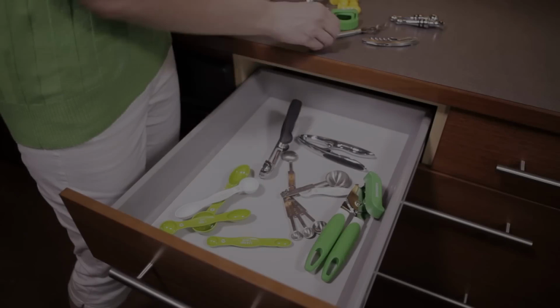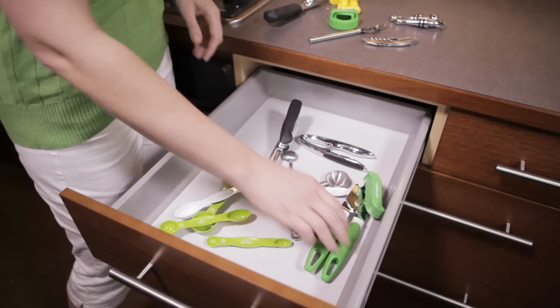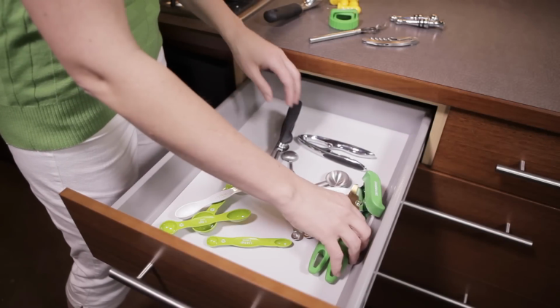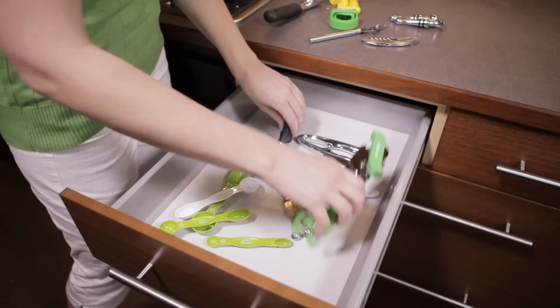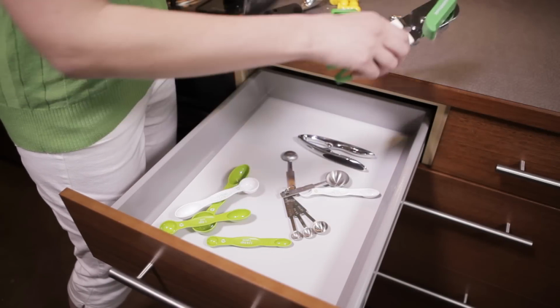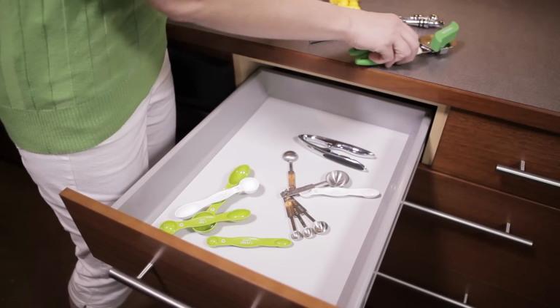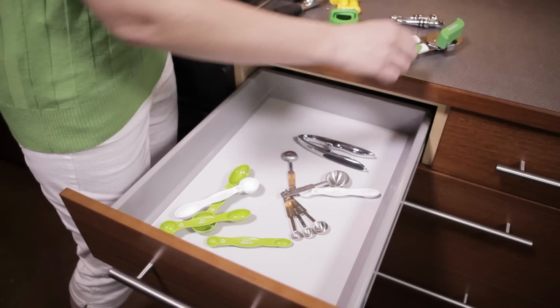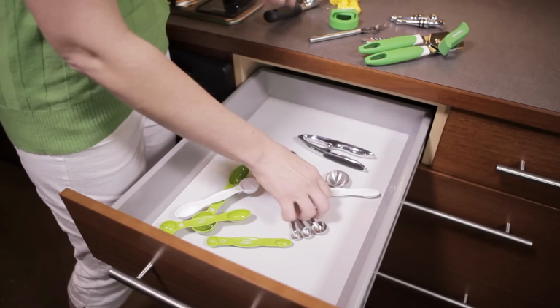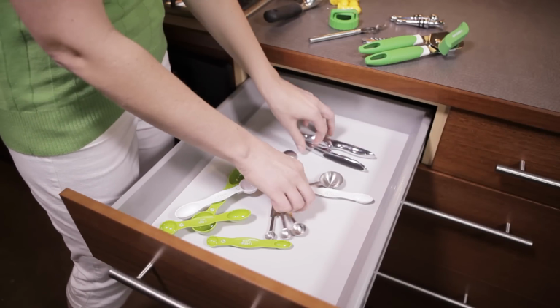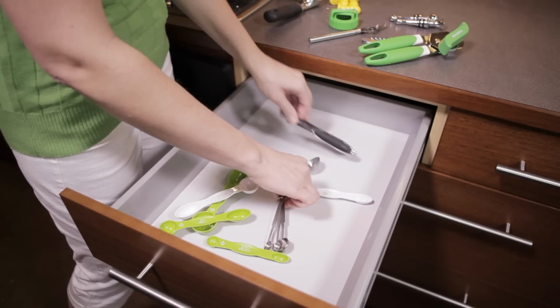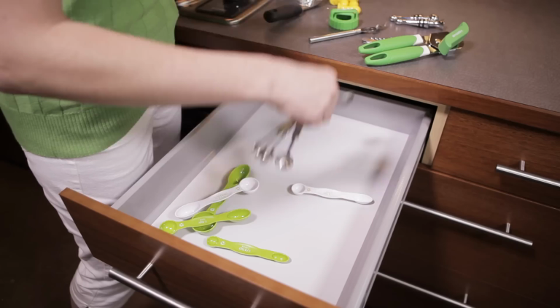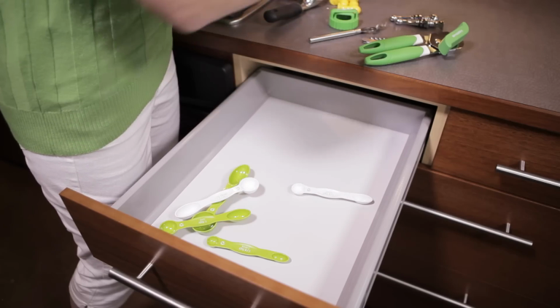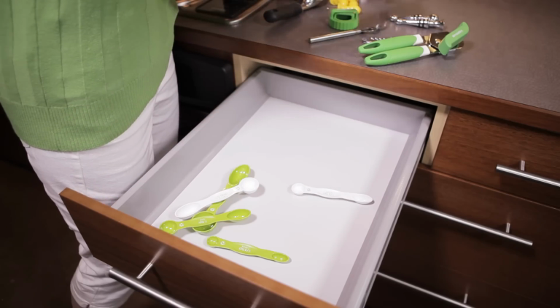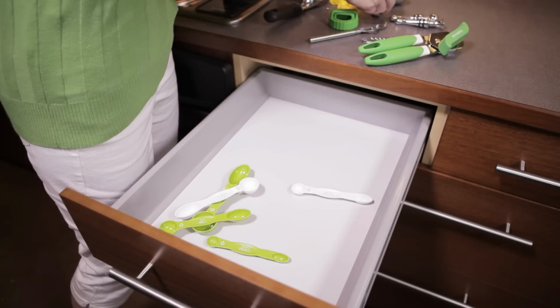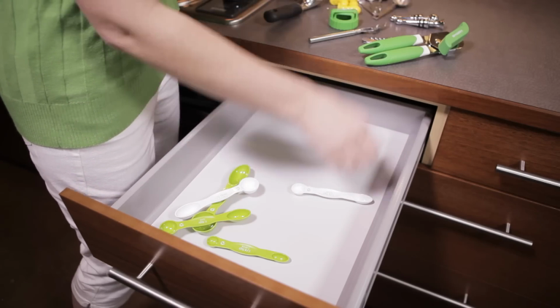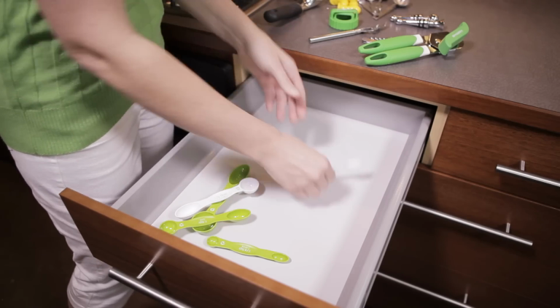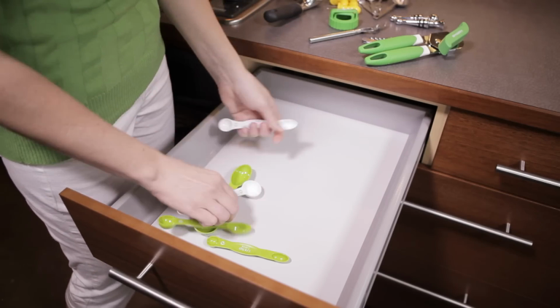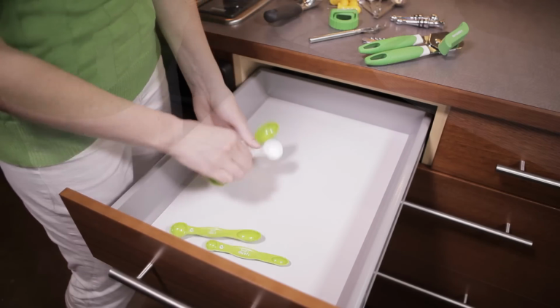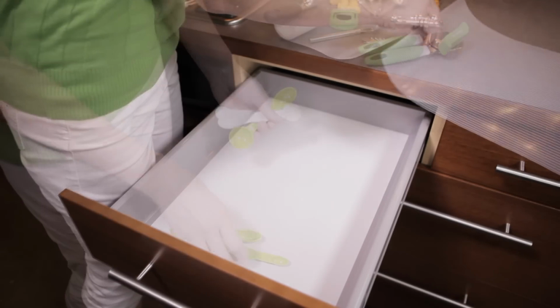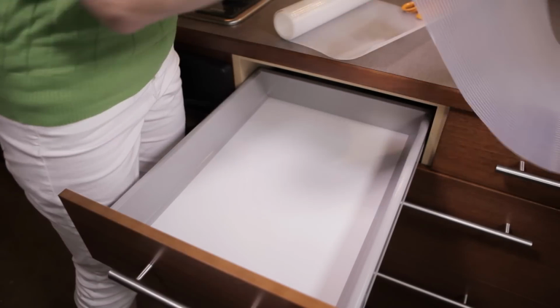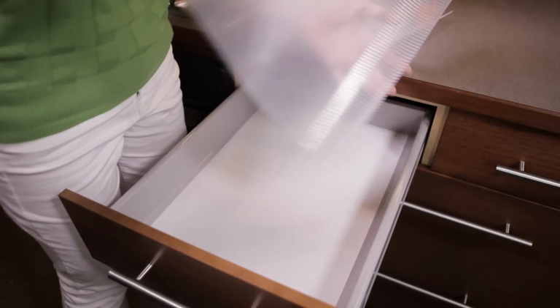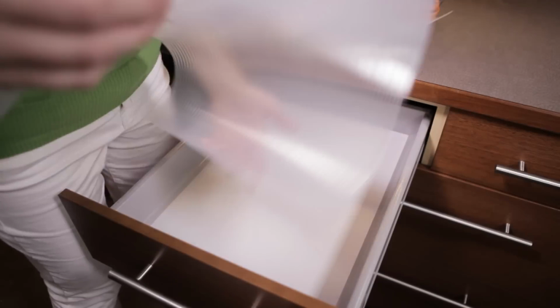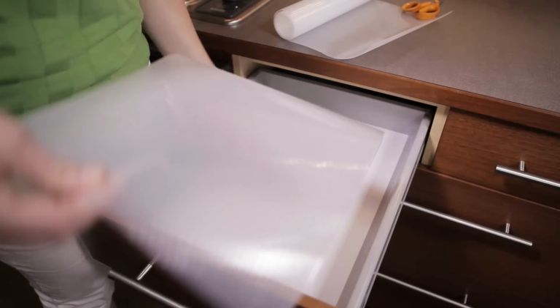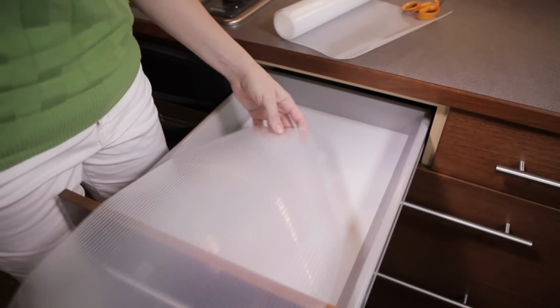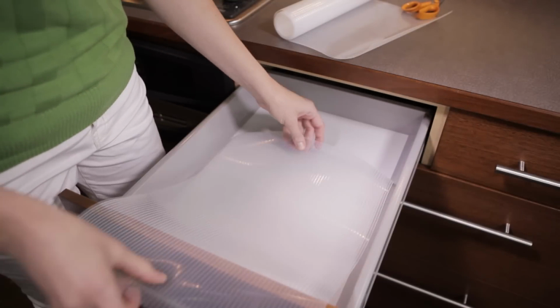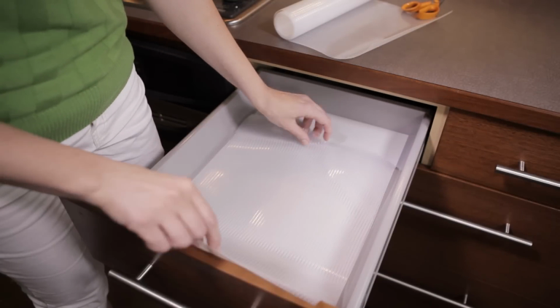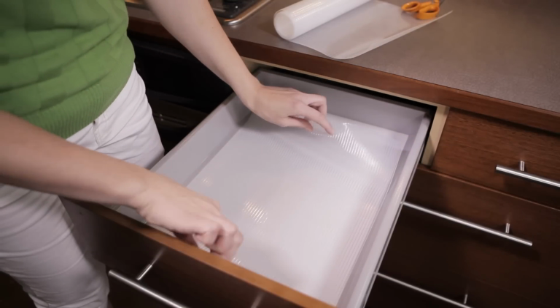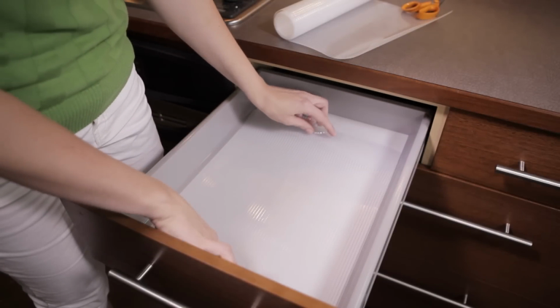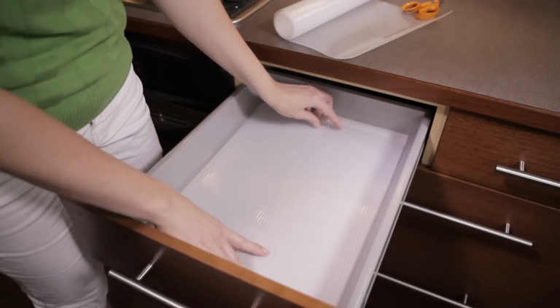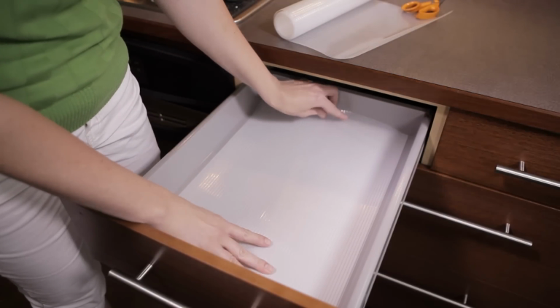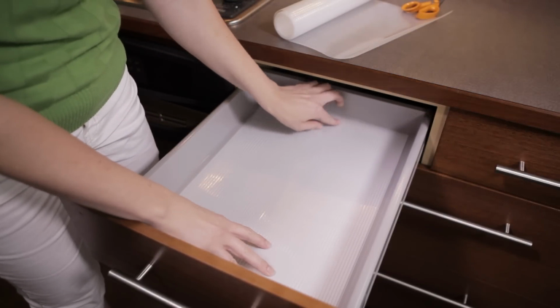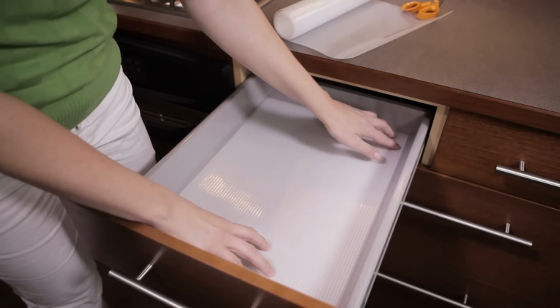First, remove the contents of the drawer and get rid of items that are no longer needed or that are infrequently used. Next, add a drawer liner. For kitchen drawers, select a liner that is easy to wipe clean.